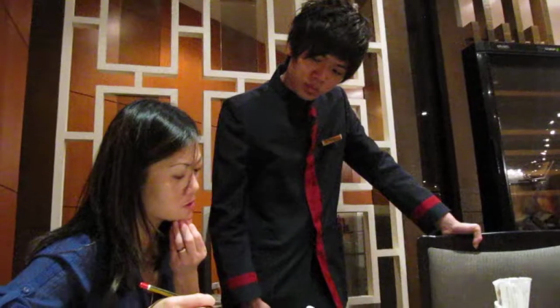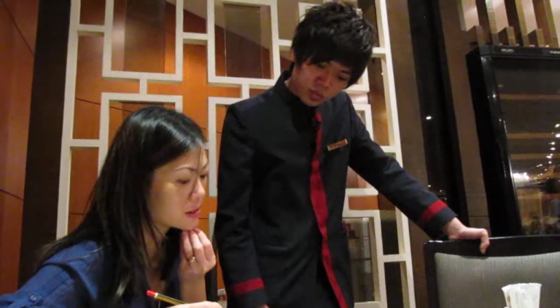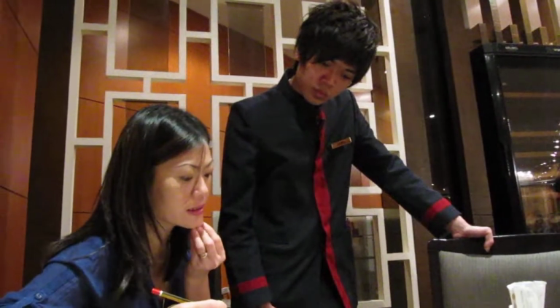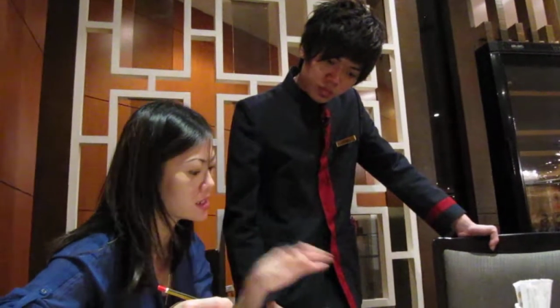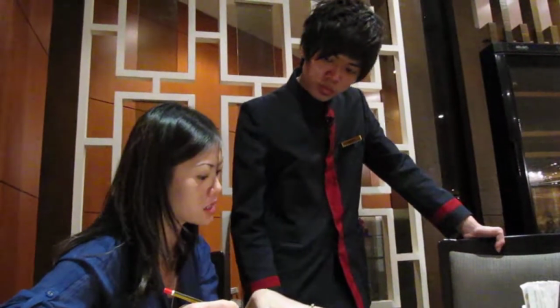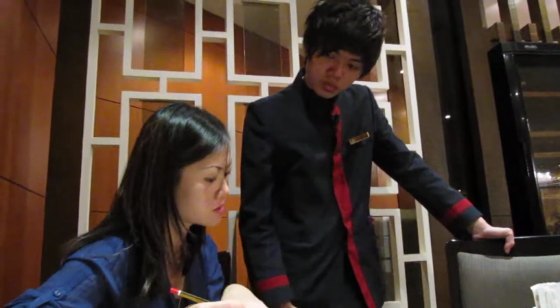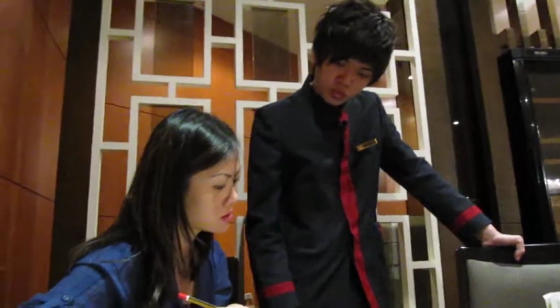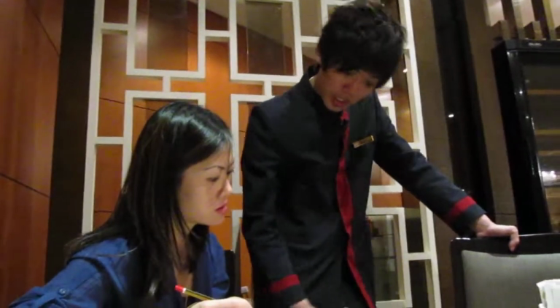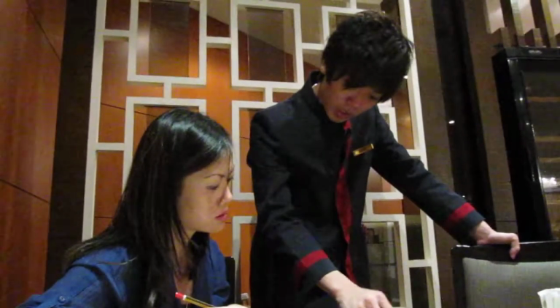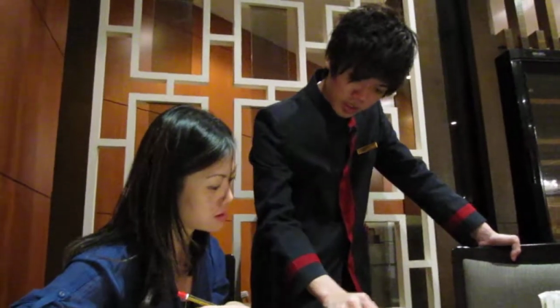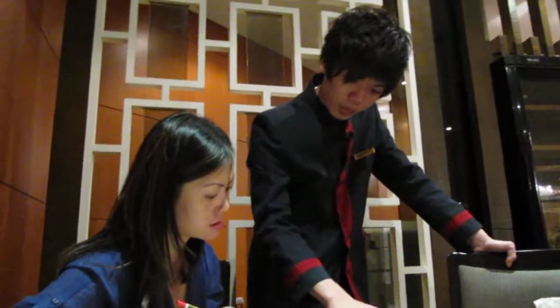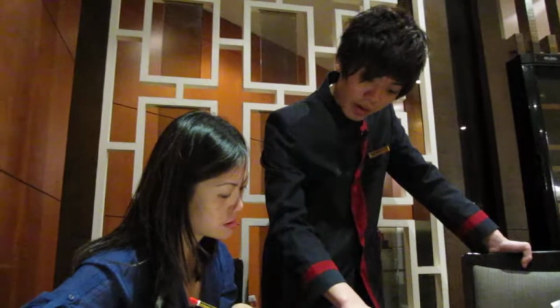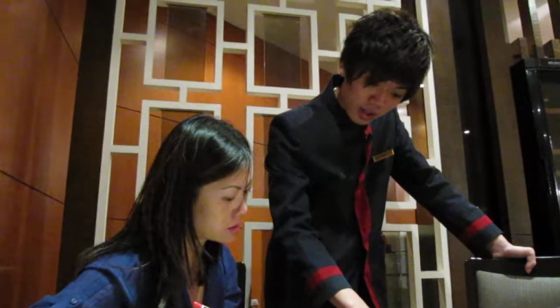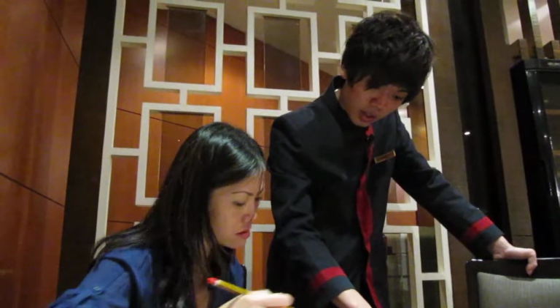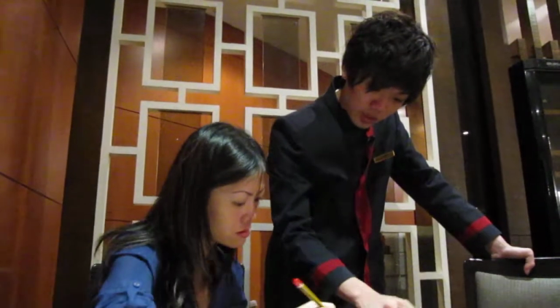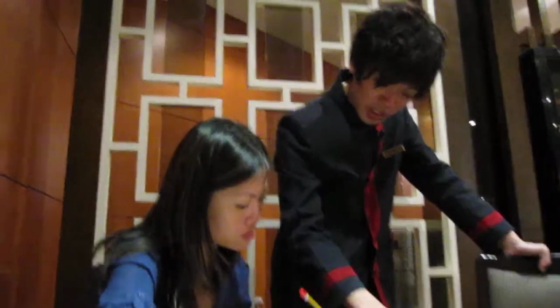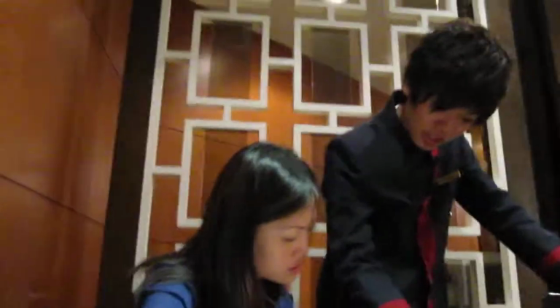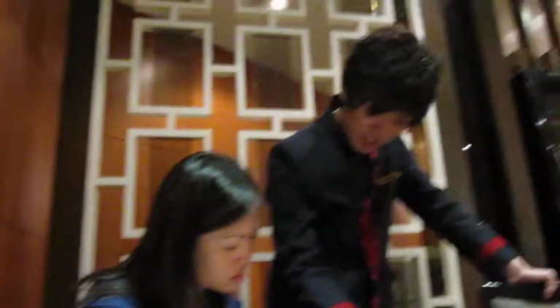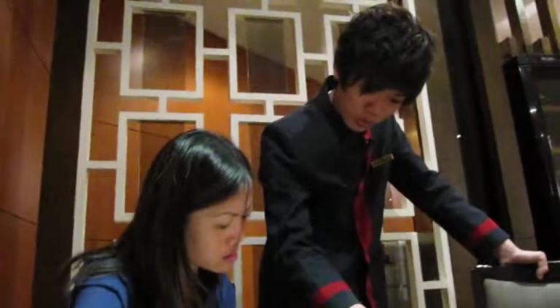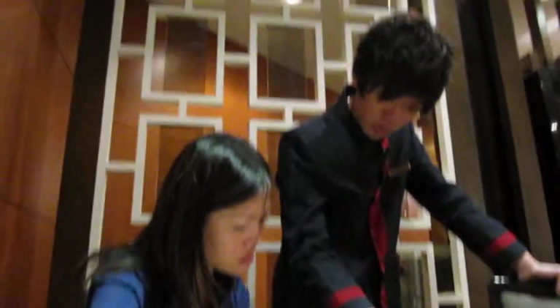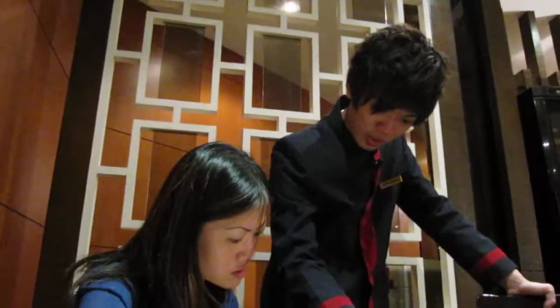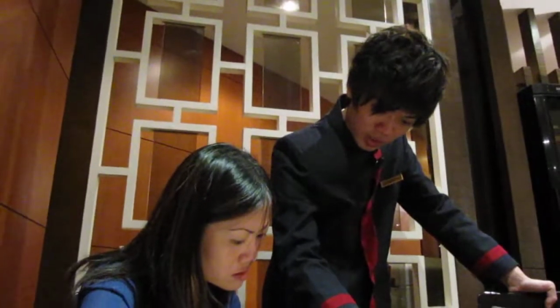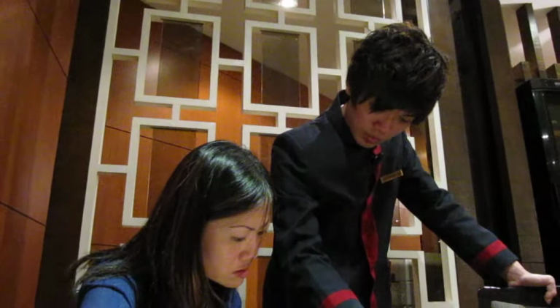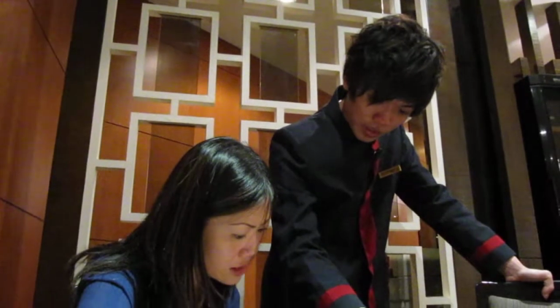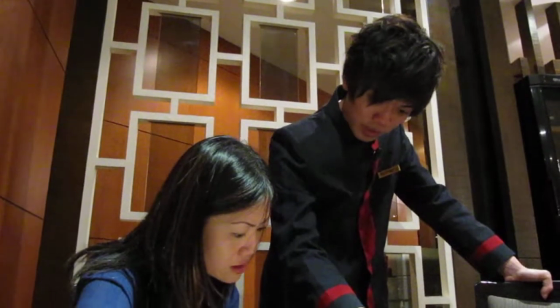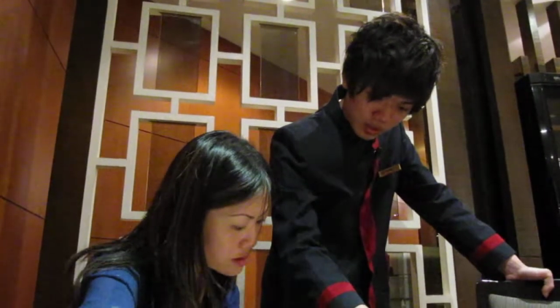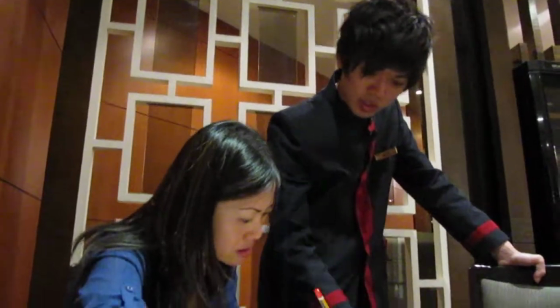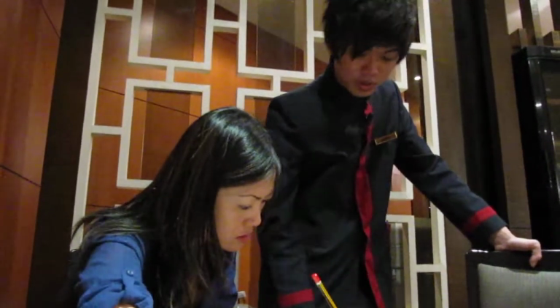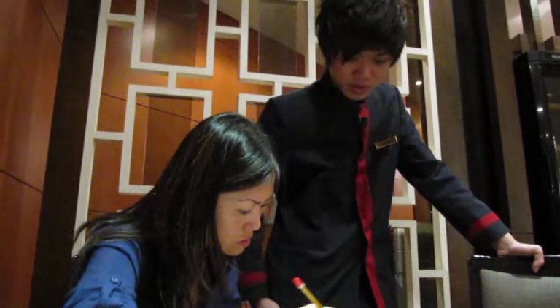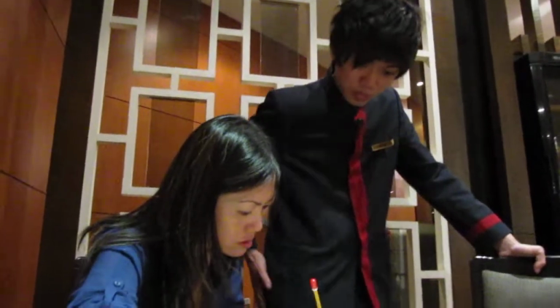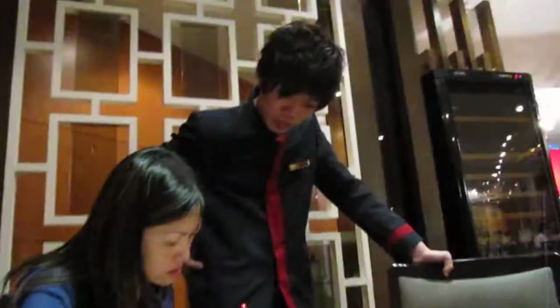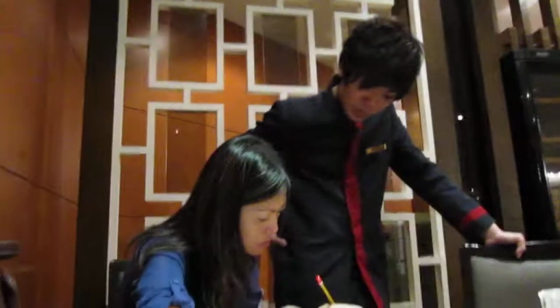I have a small shallot. I make the chicken soup with this one. This is a small shallot.